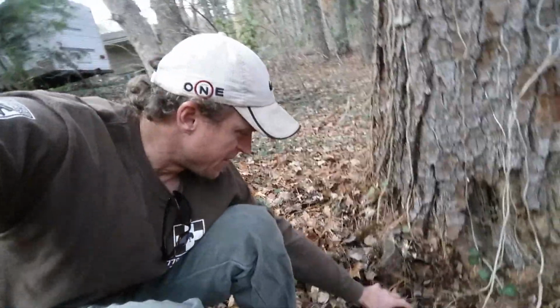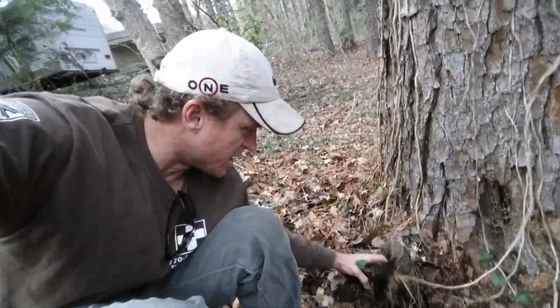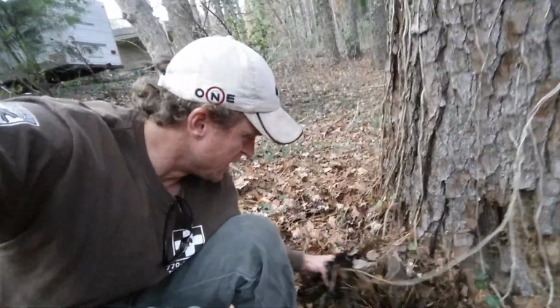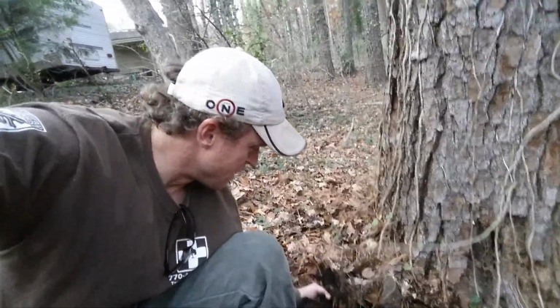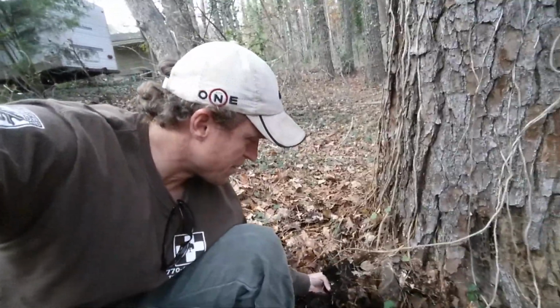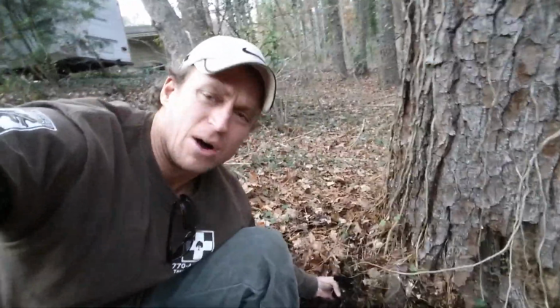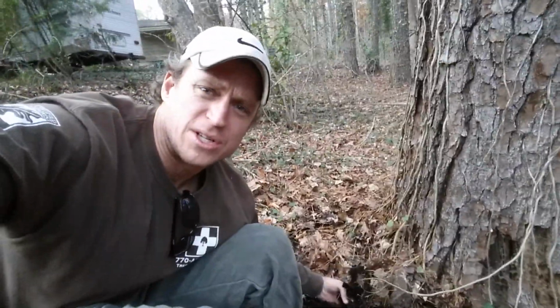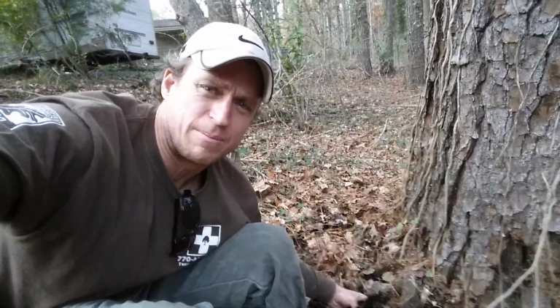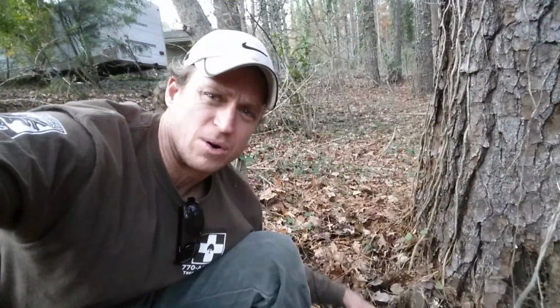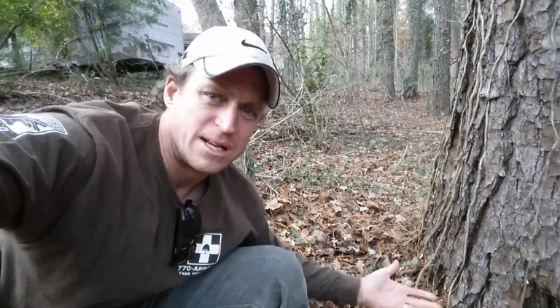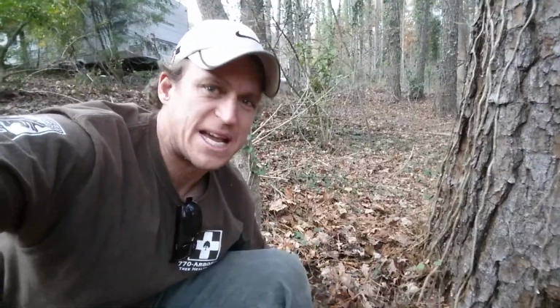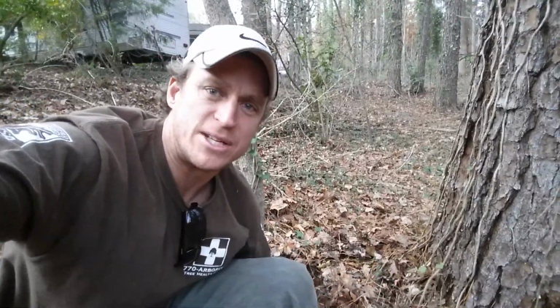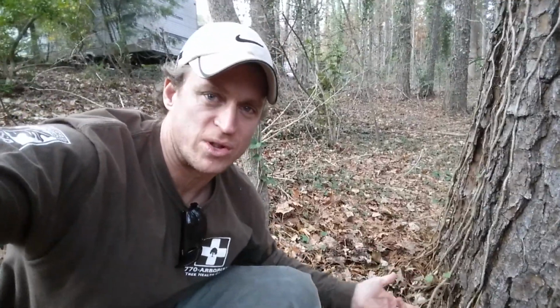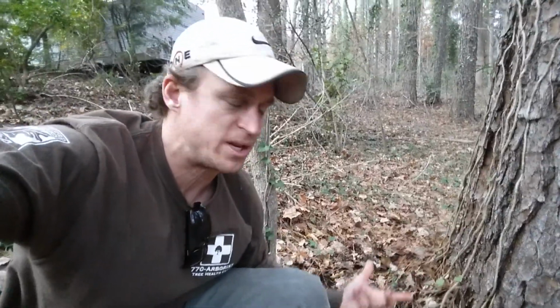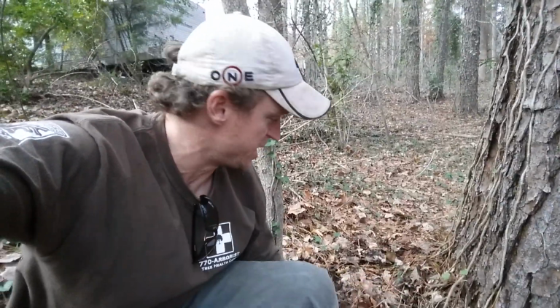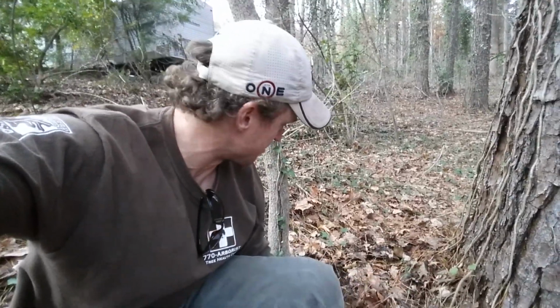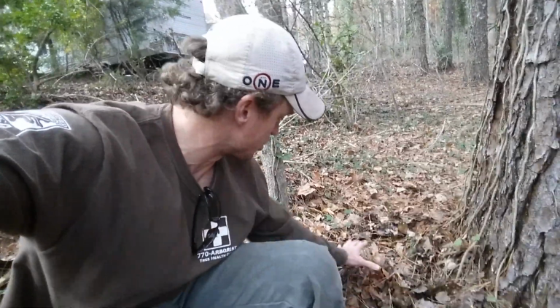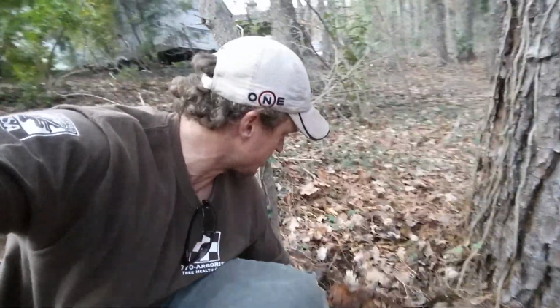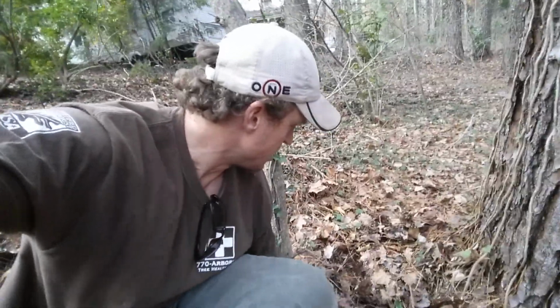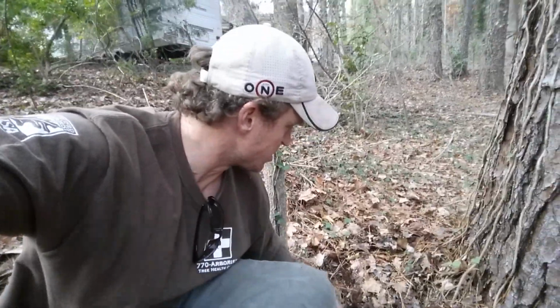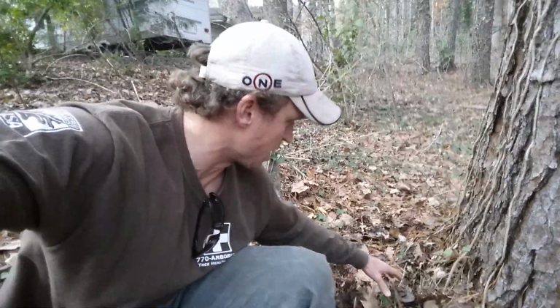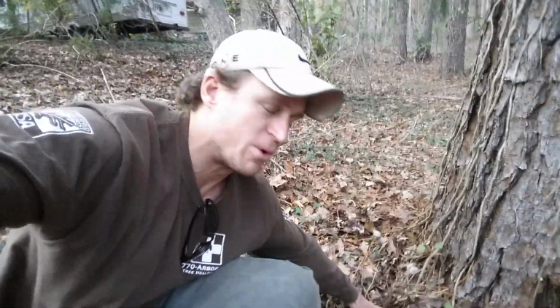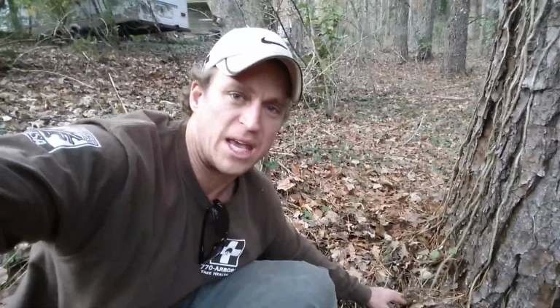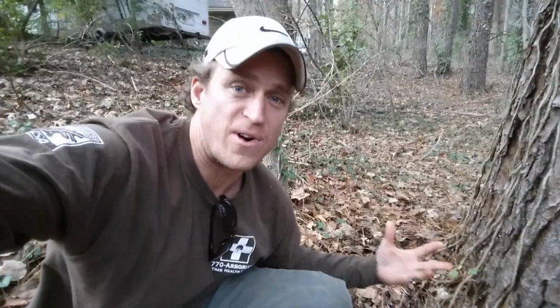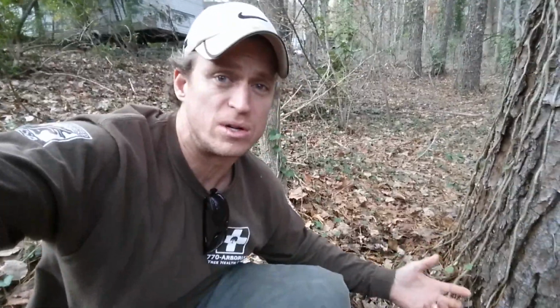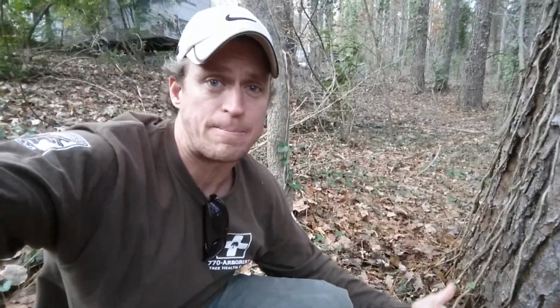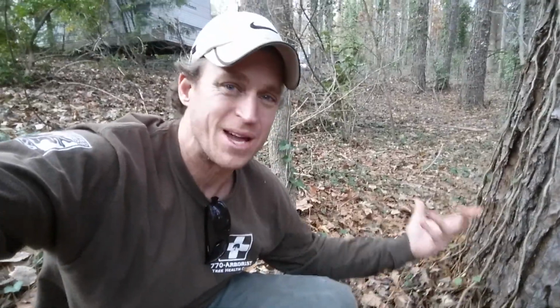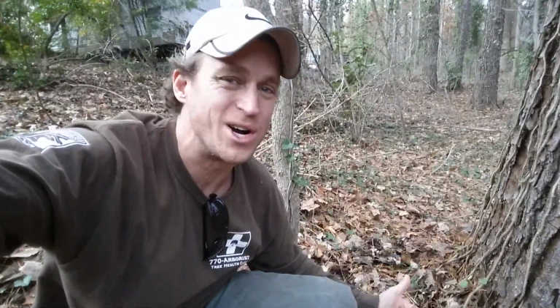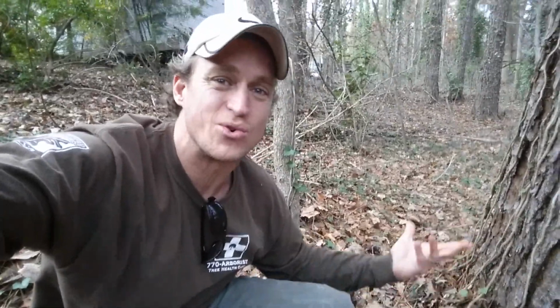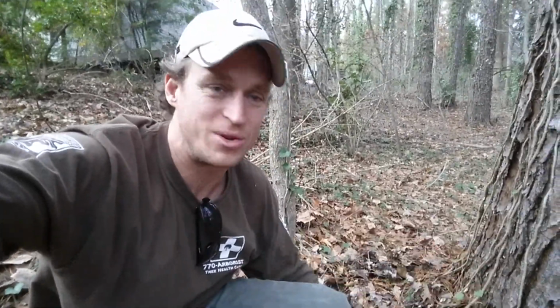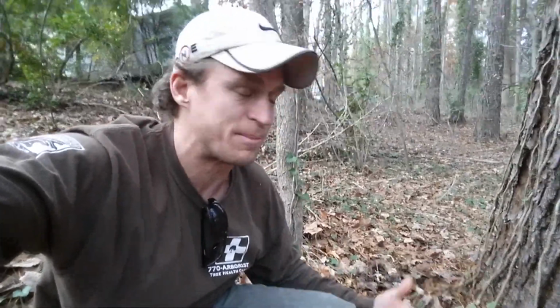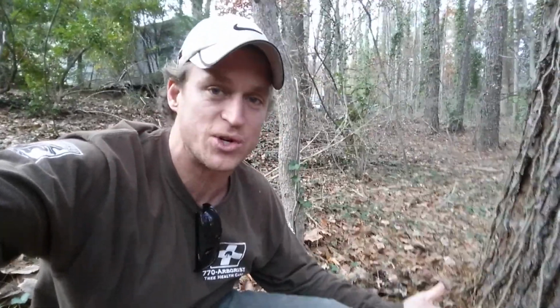That's odd. Maybe somehow there's some damage, or the tree has some damaged roots. You always want to be careful with any fungal growth that you see at the base of a tree.